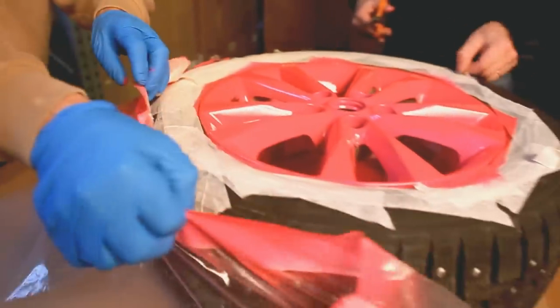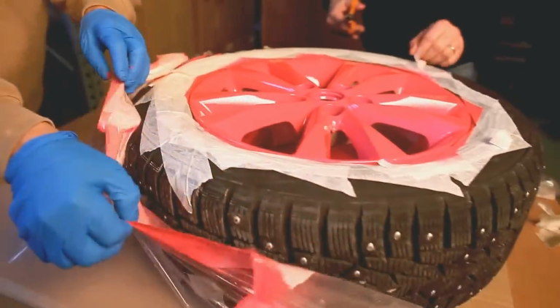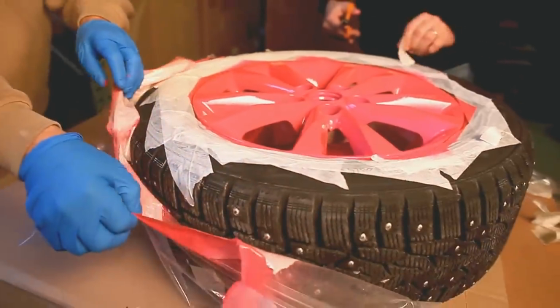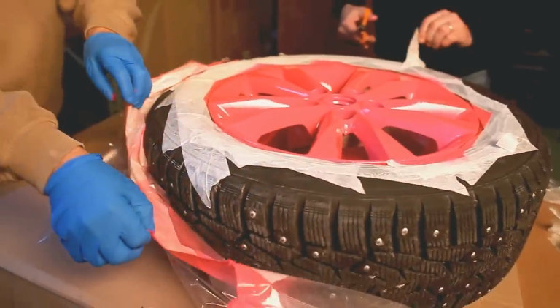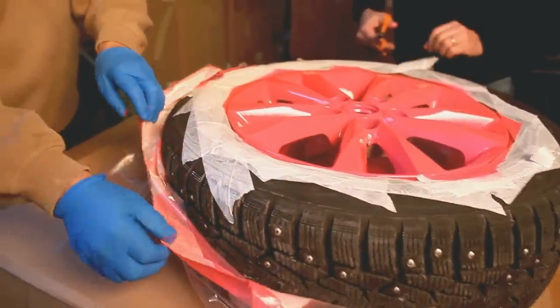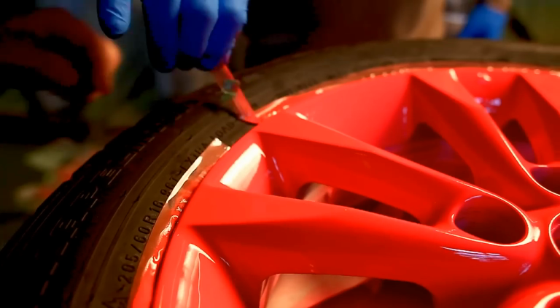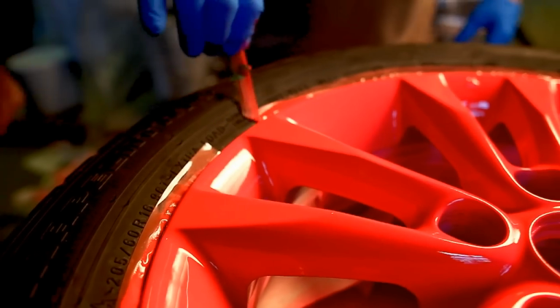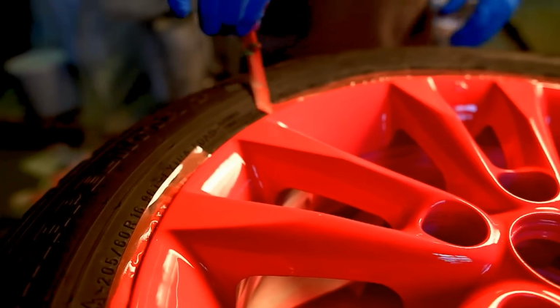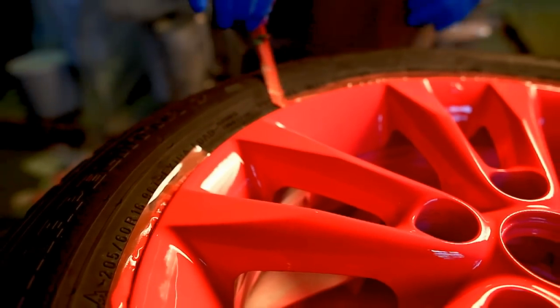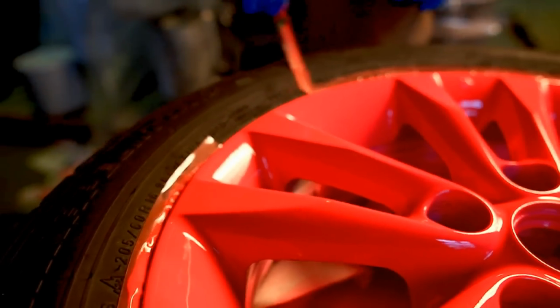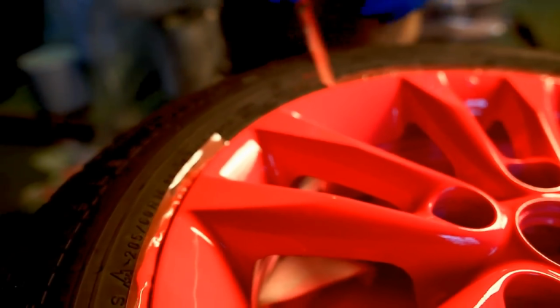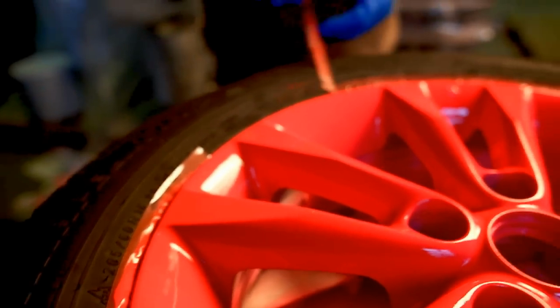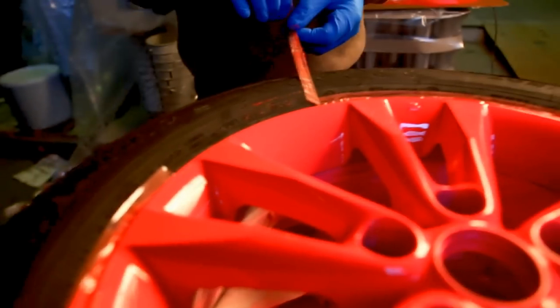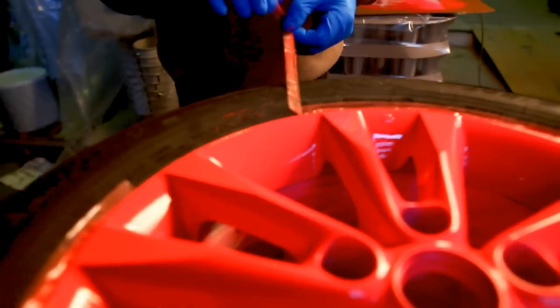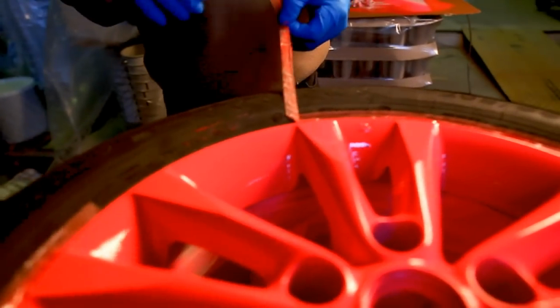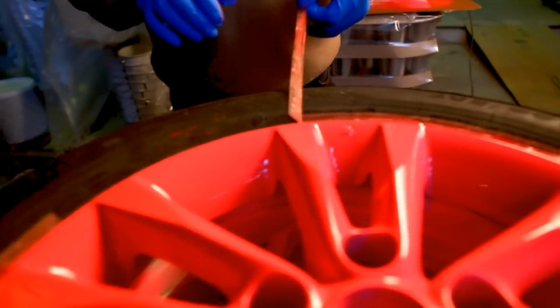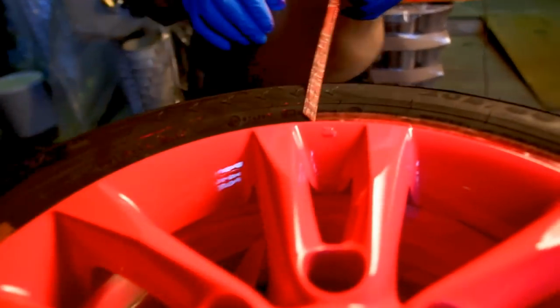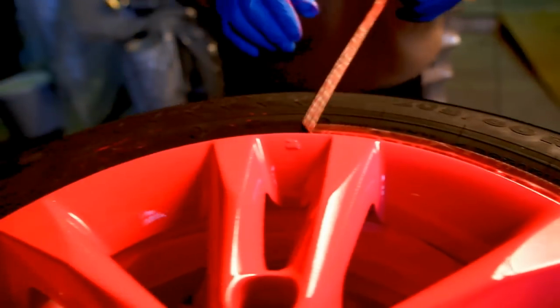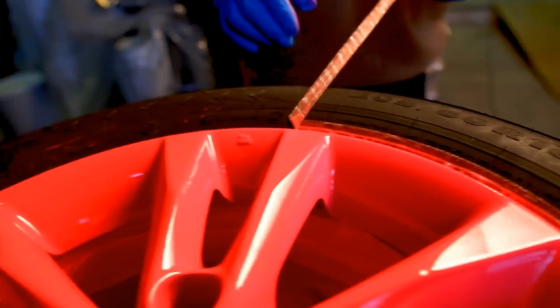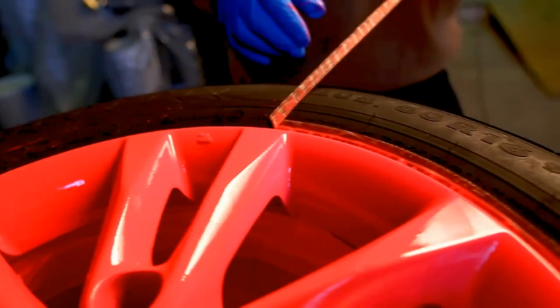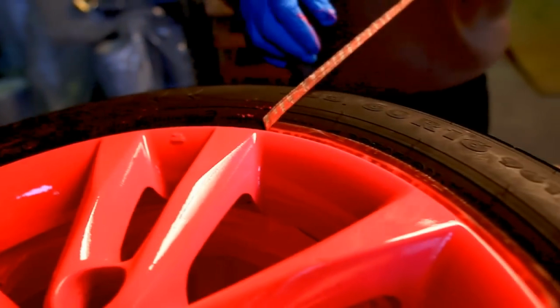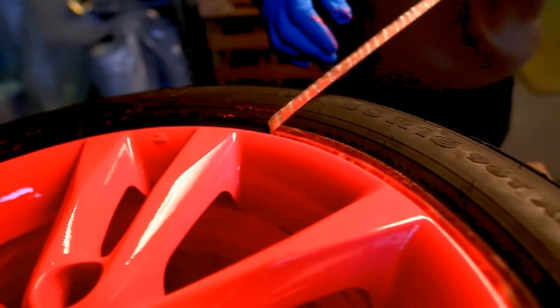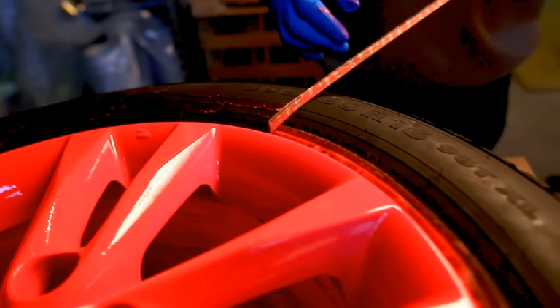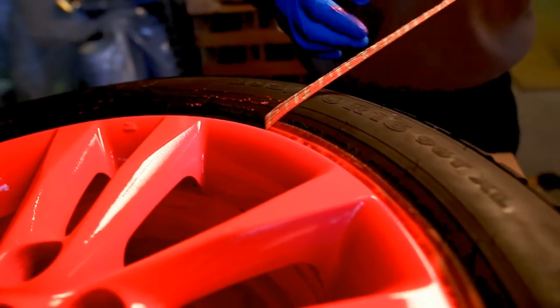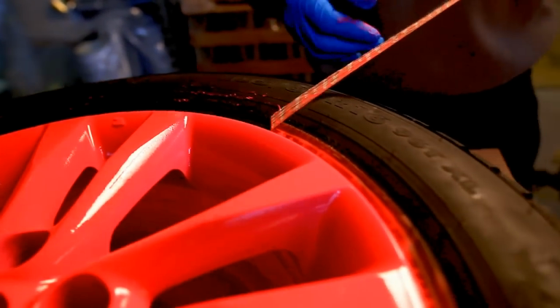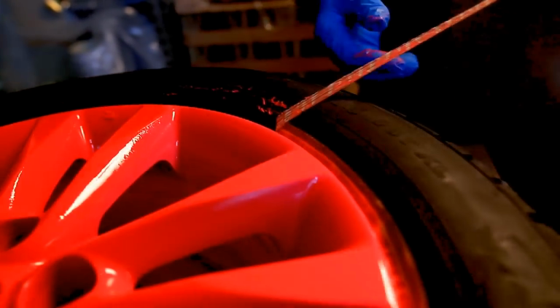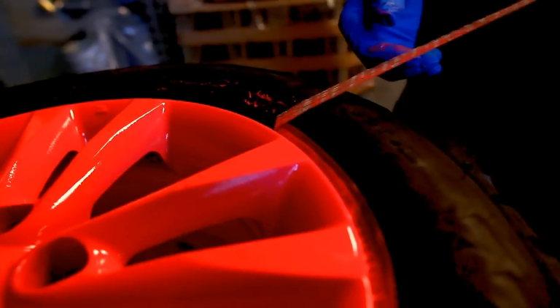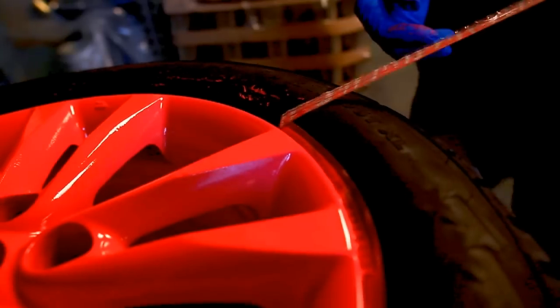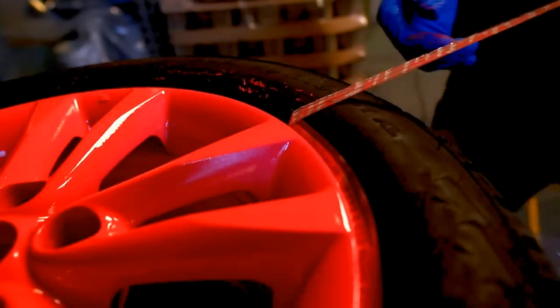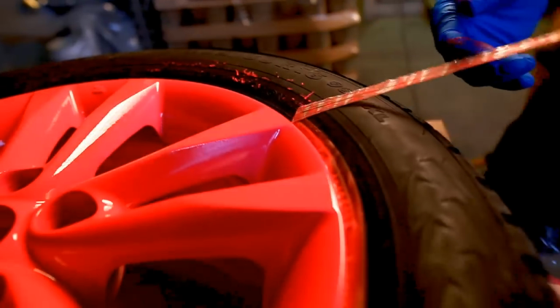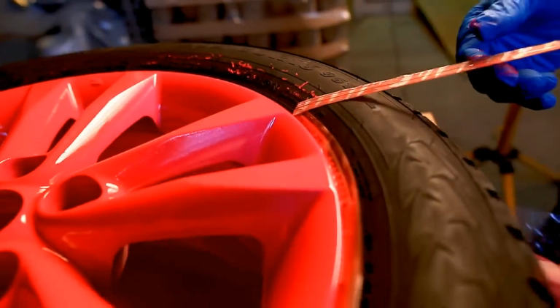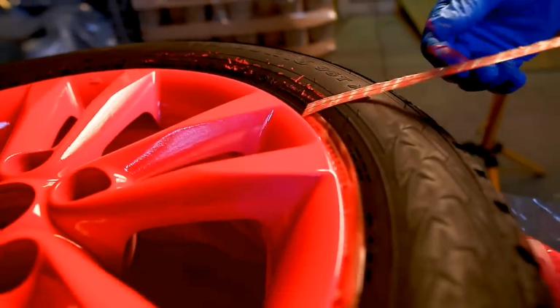For high gloss surfaces, finish with a layer of high gloss clear, and for a matte surface, respectively, with matte clear rubber comp.